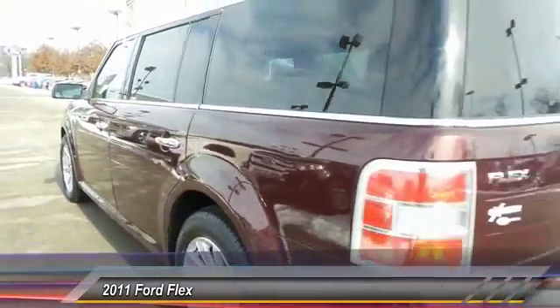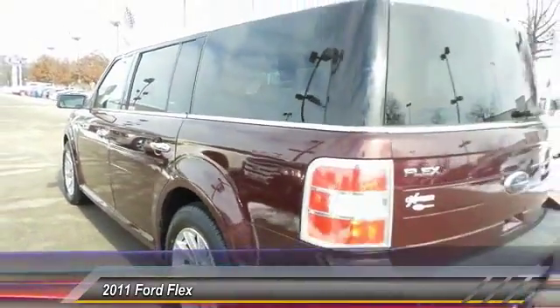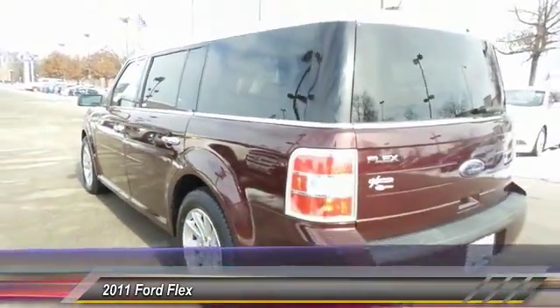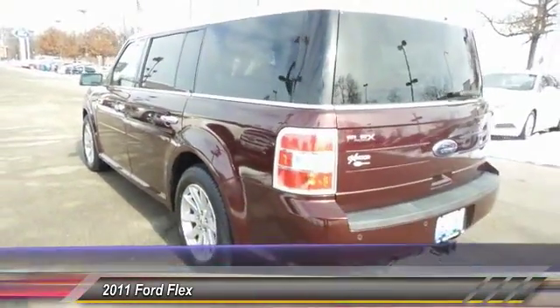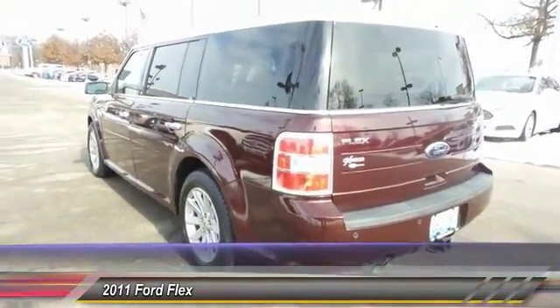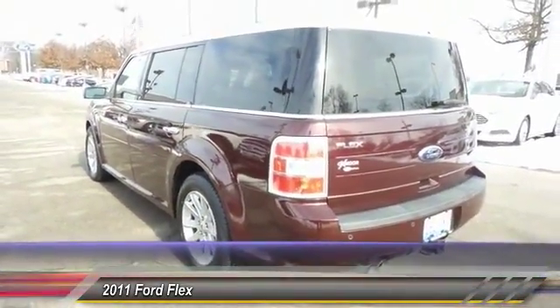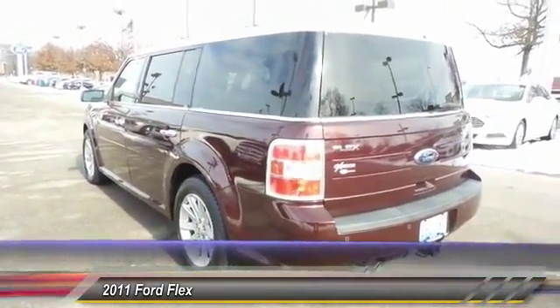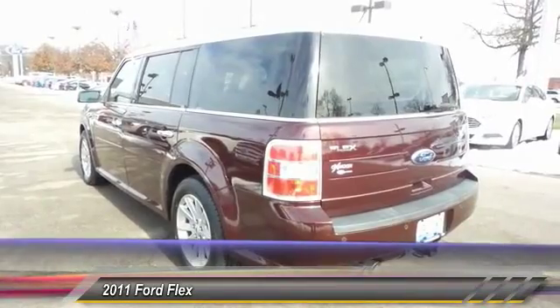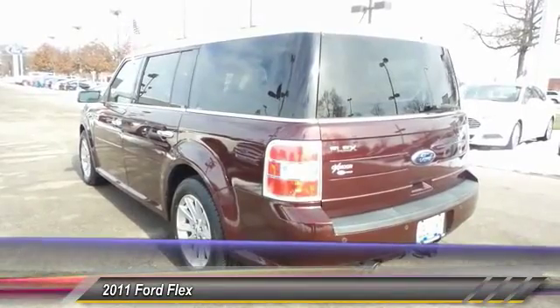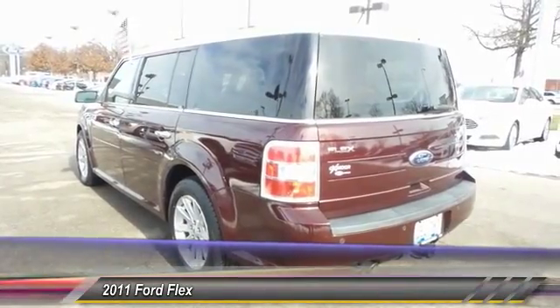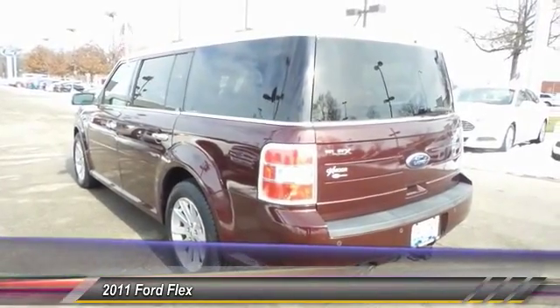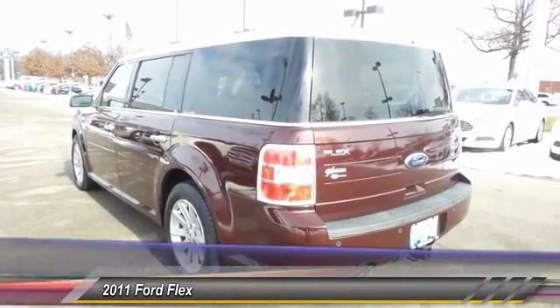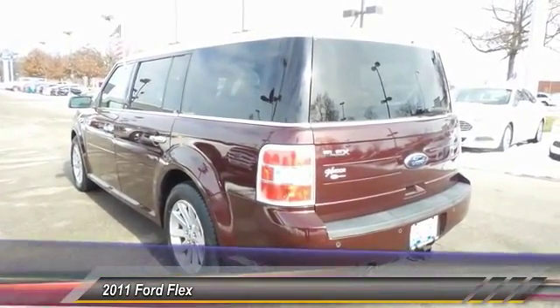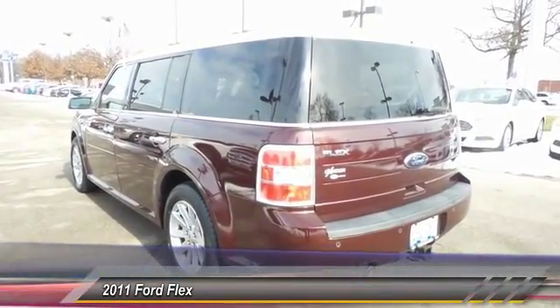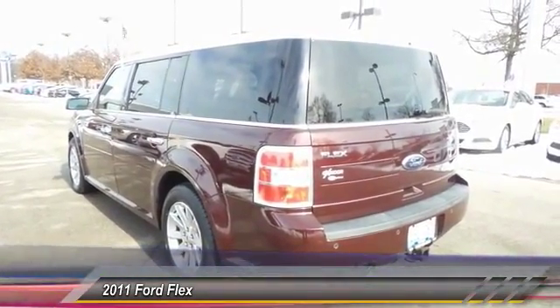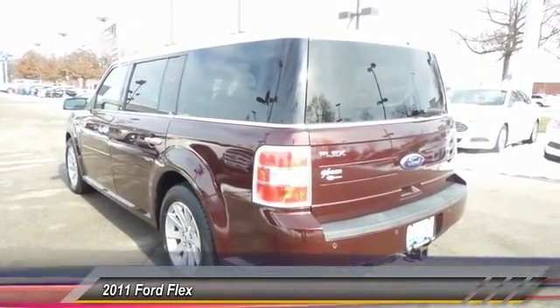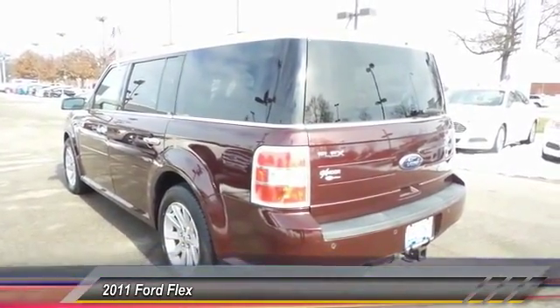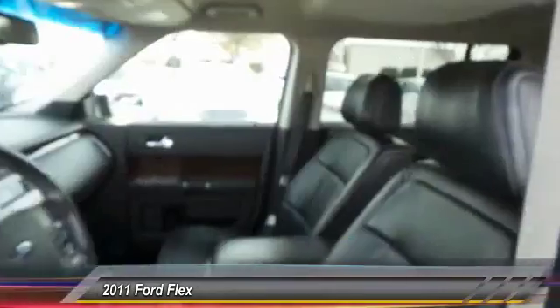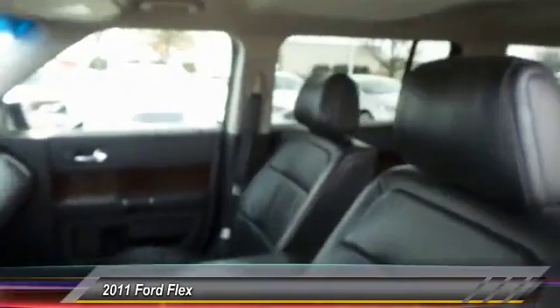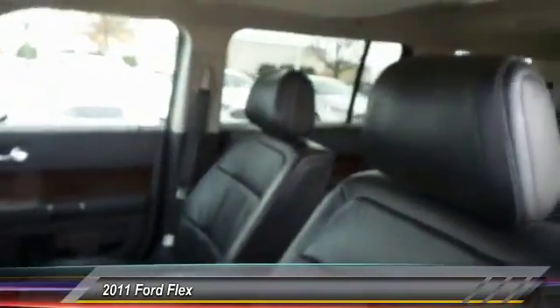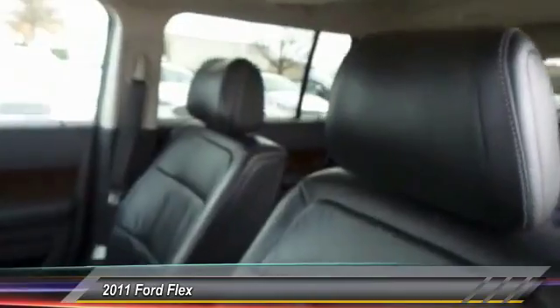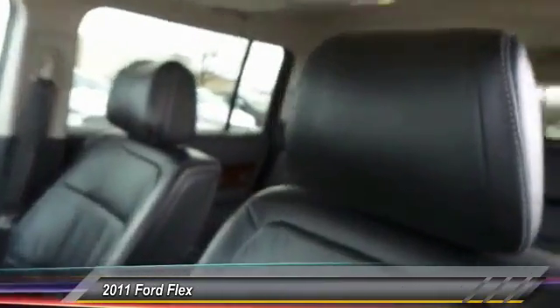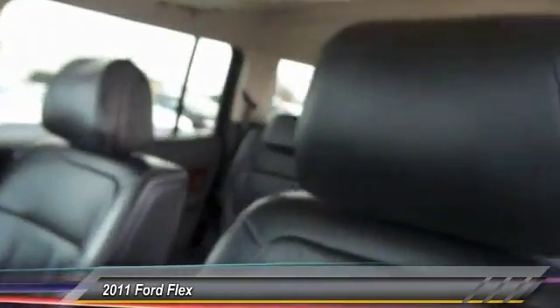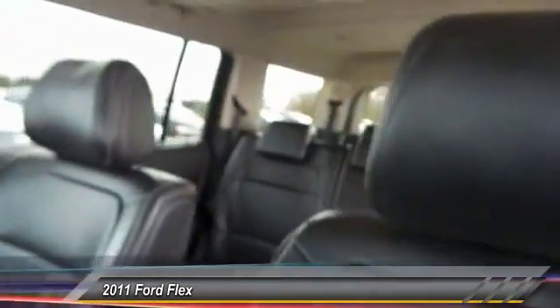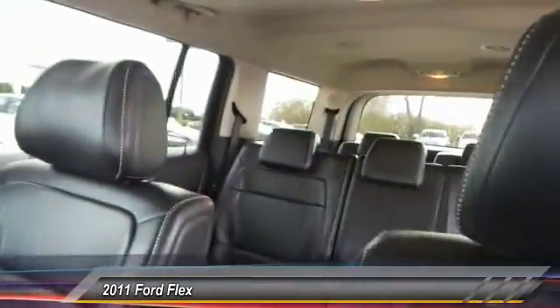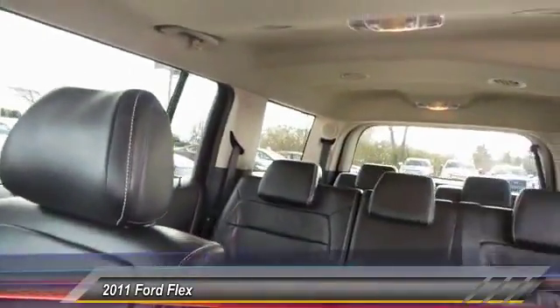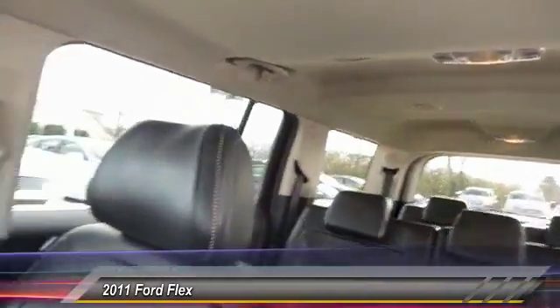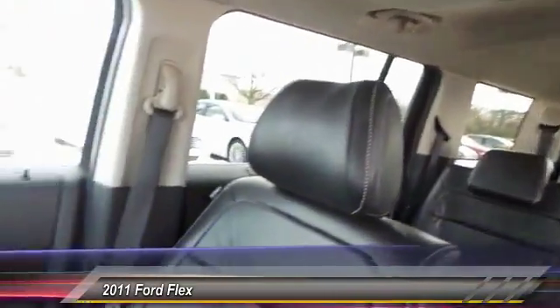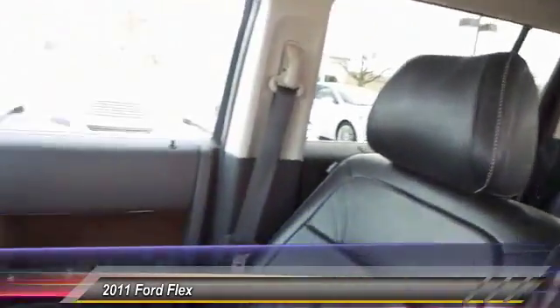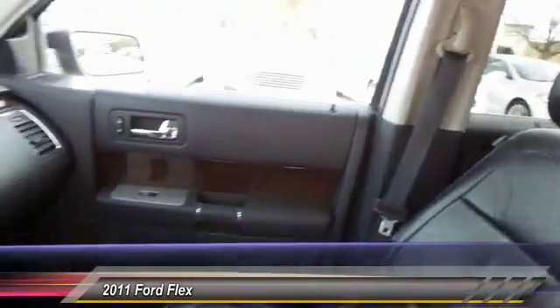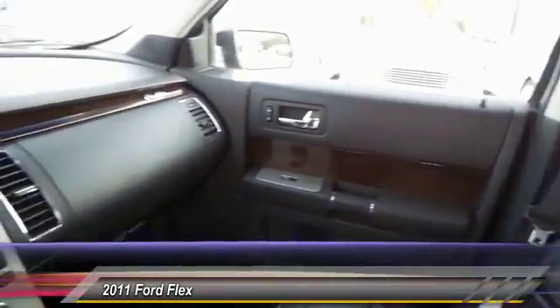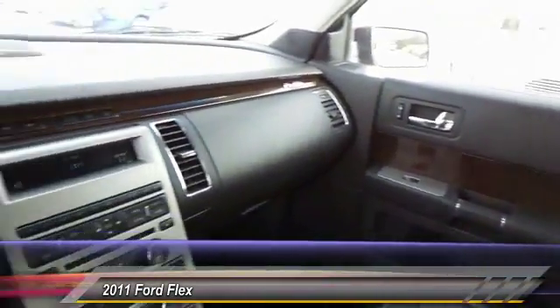This vehicle has less than 100,000 miles. Here are some of this vehicle's great options: traction control, power passenger seat, dual airbags, power steering, alloy wheels.